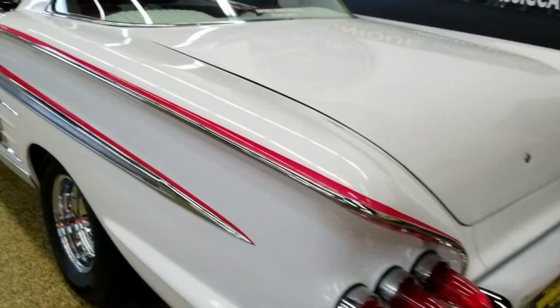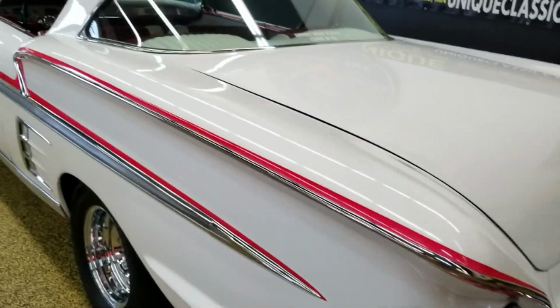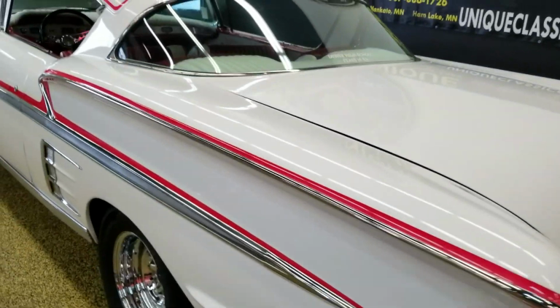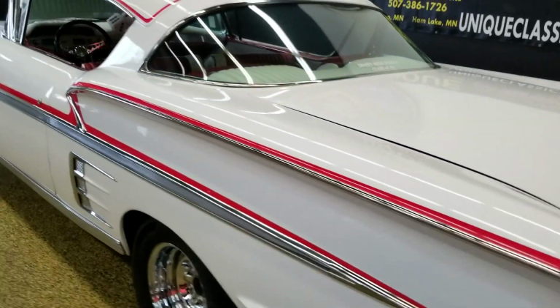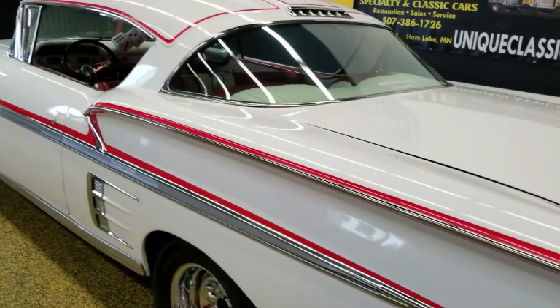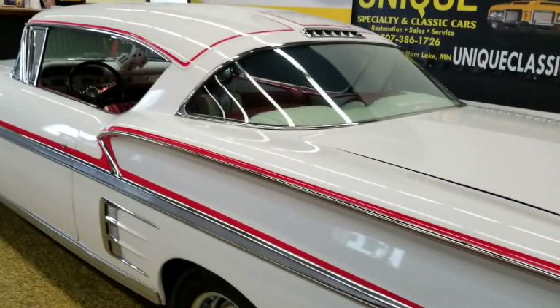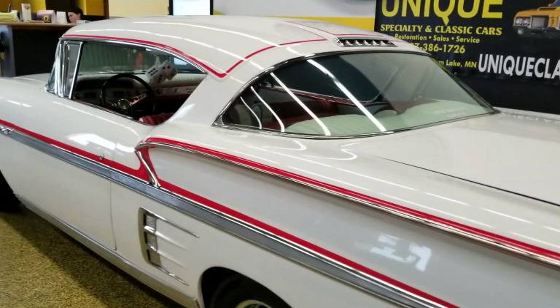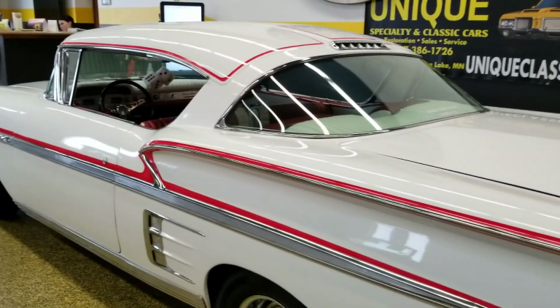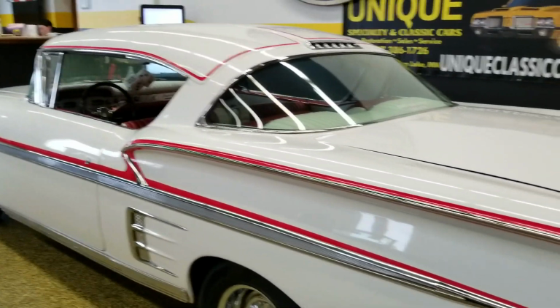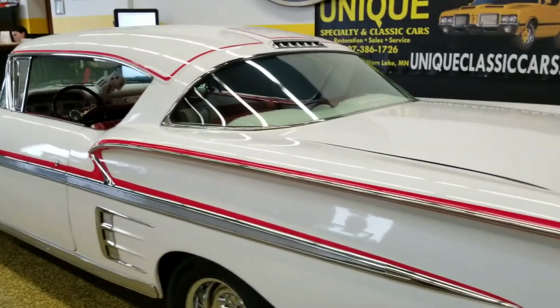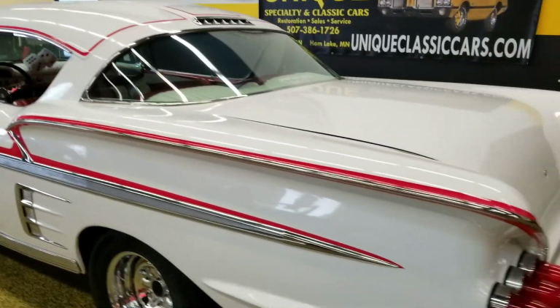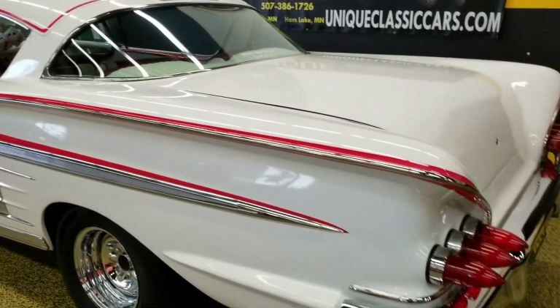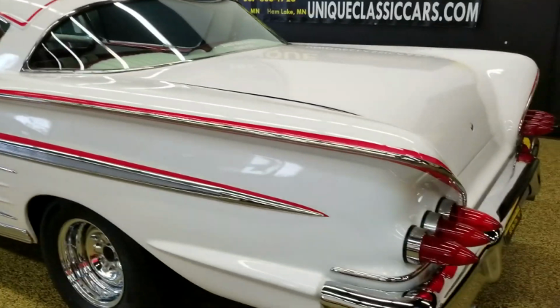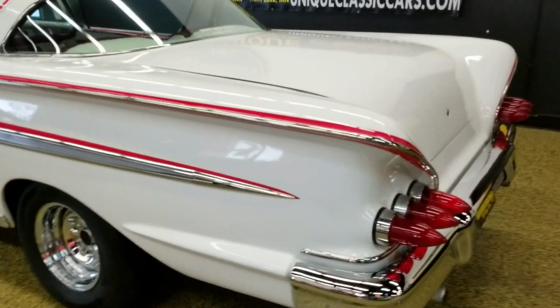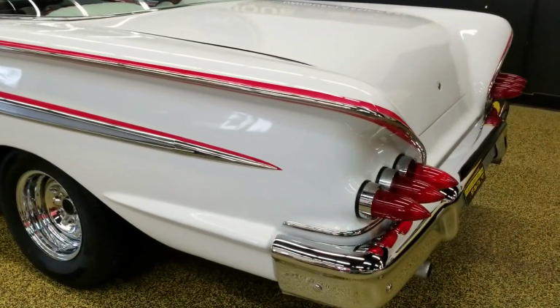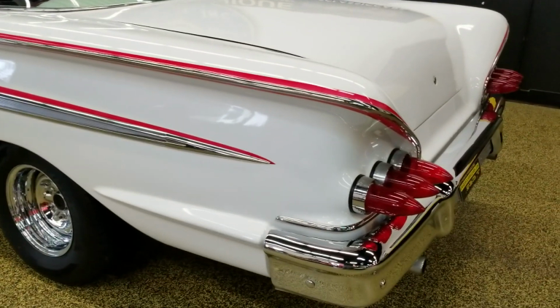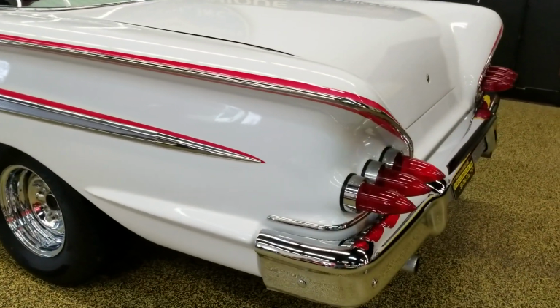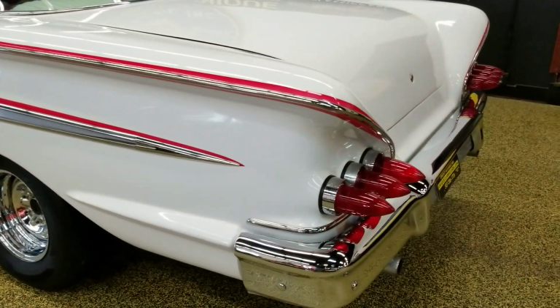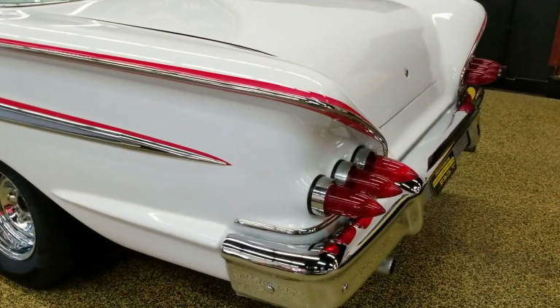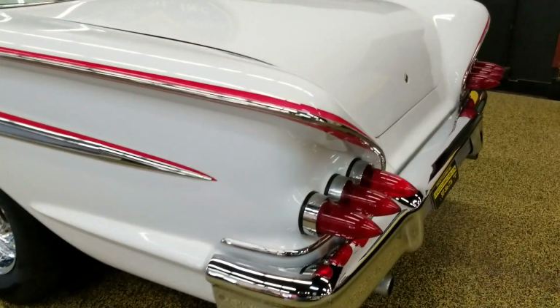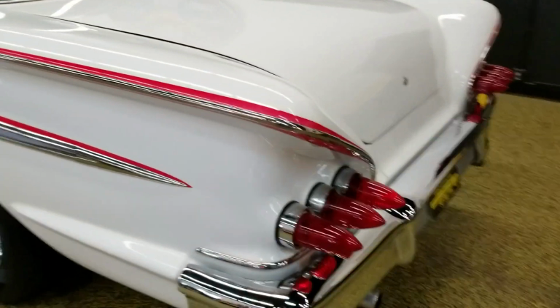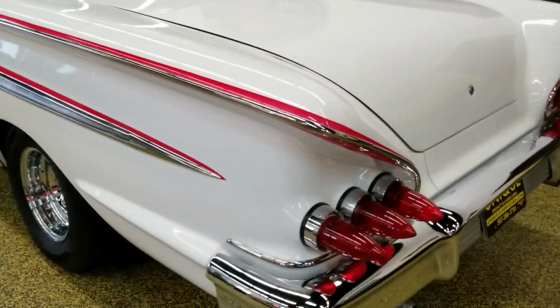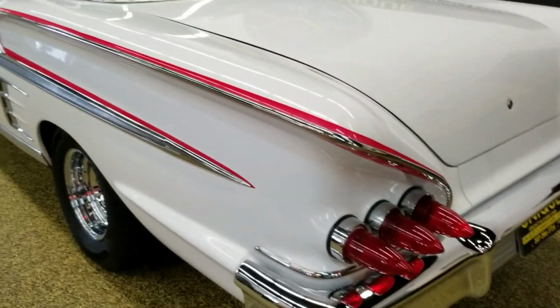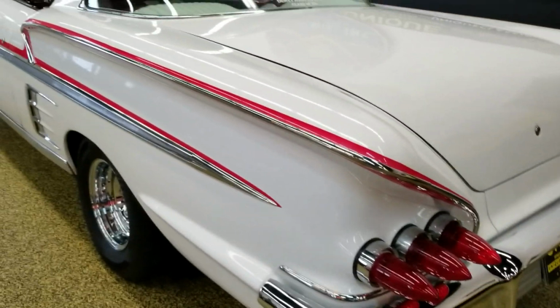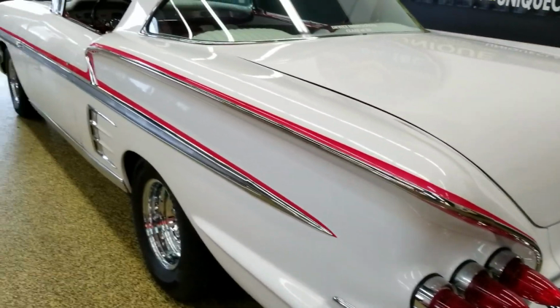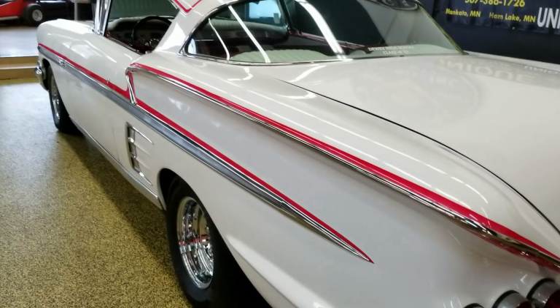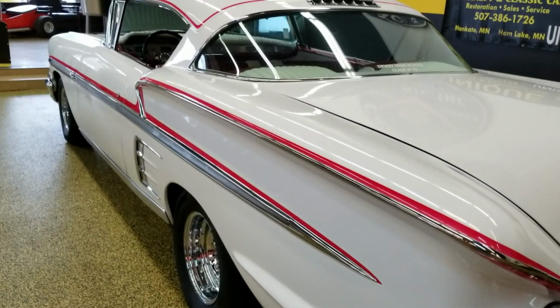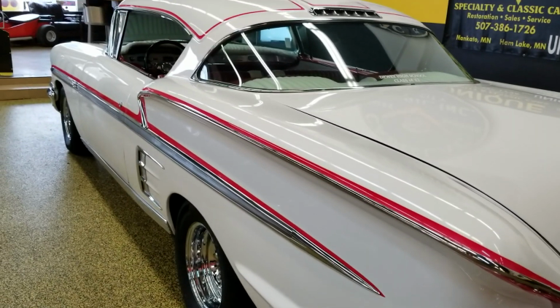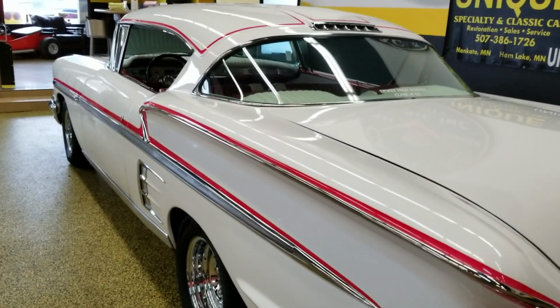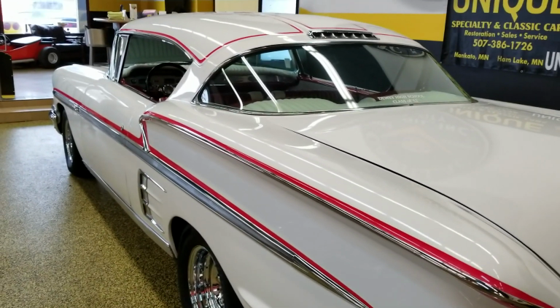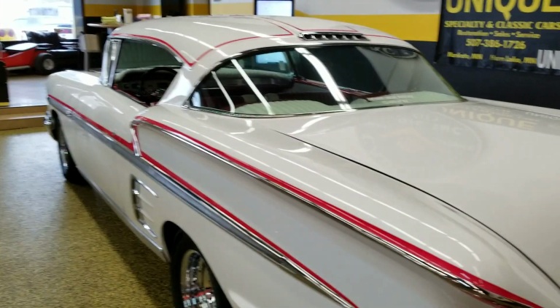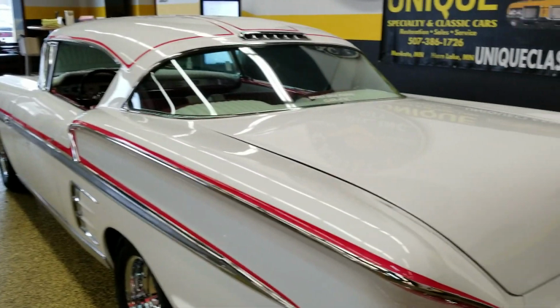How'd you like to have been the lucky one that happened to pick that up back in the day? Again, this is a tribute to that car — a very nice running and driving vehicle, and it has a look.